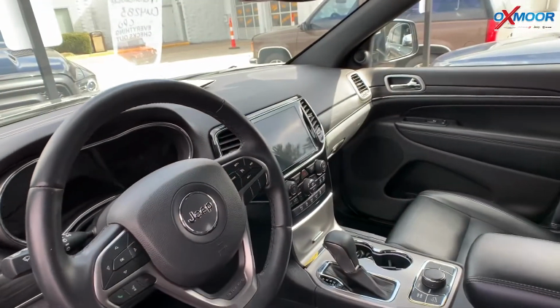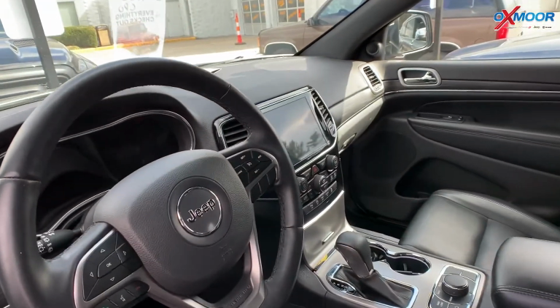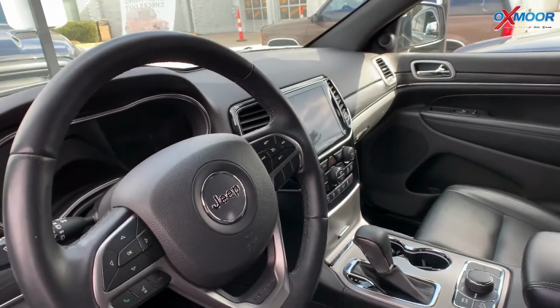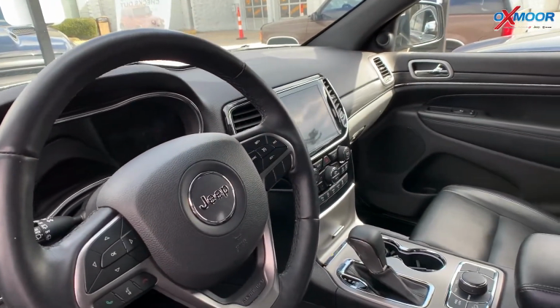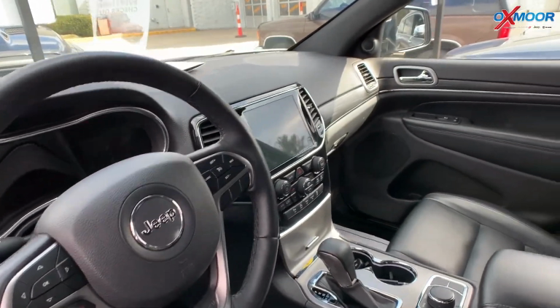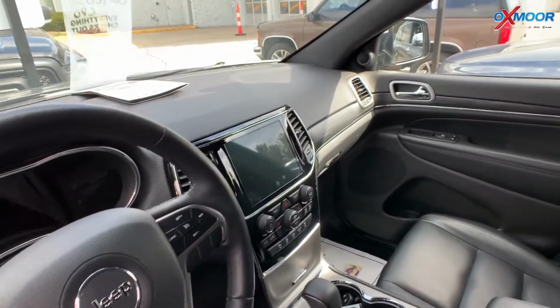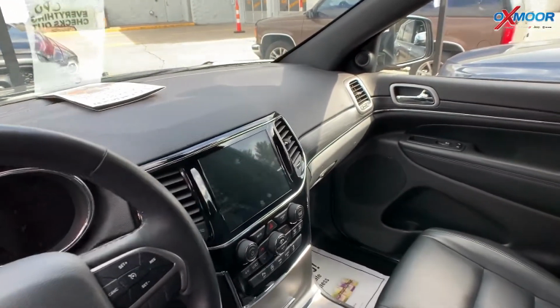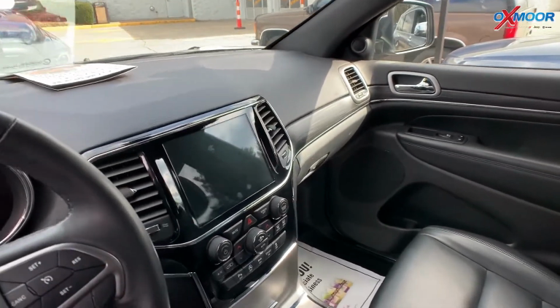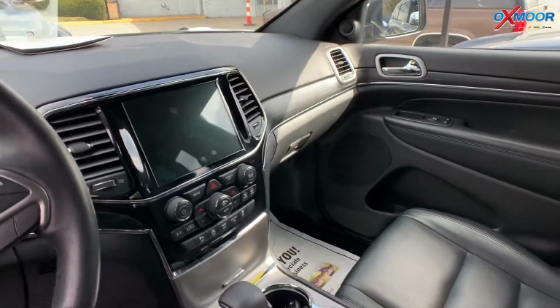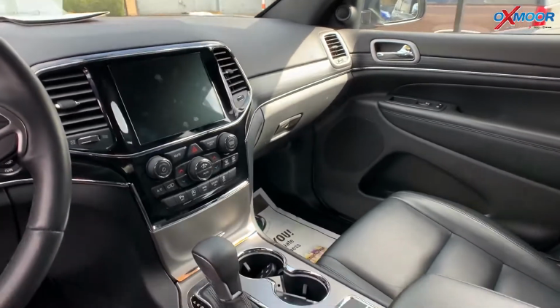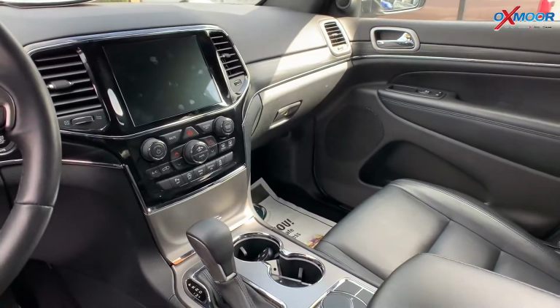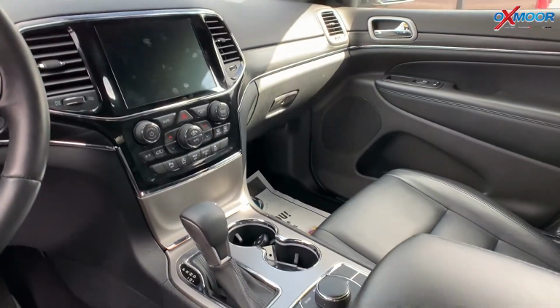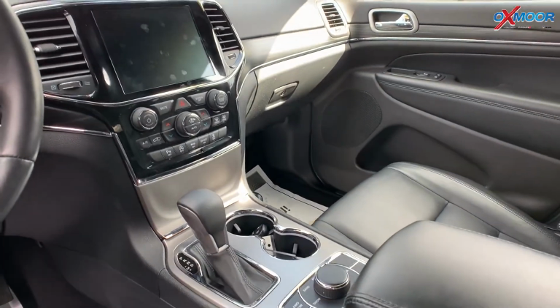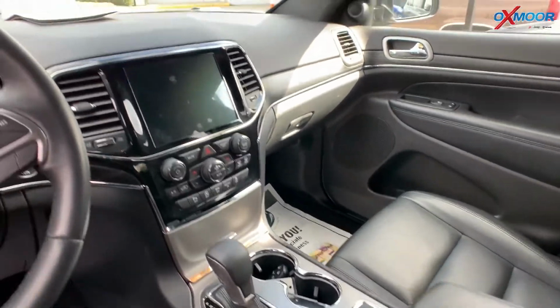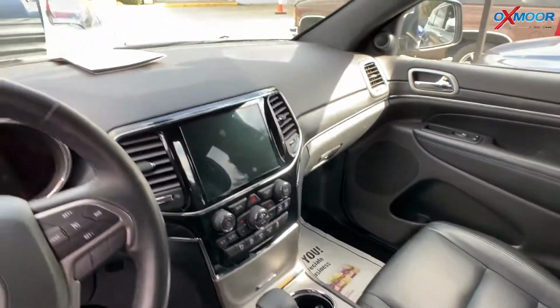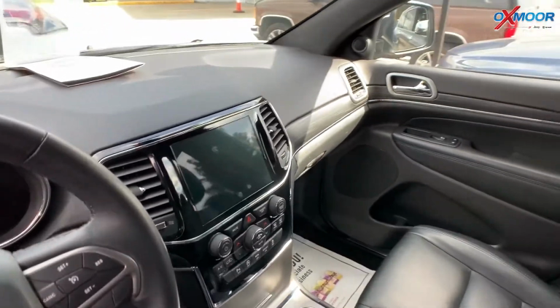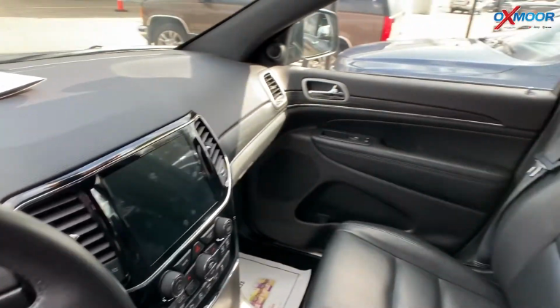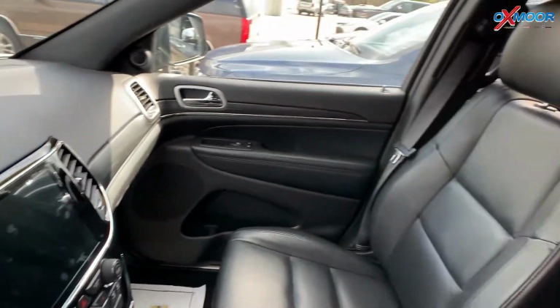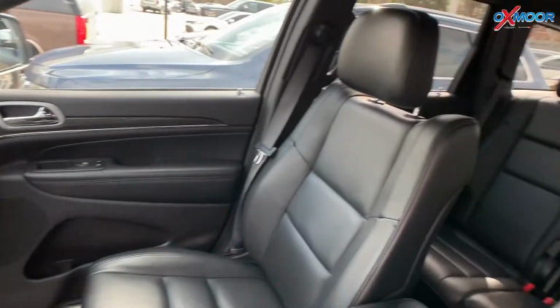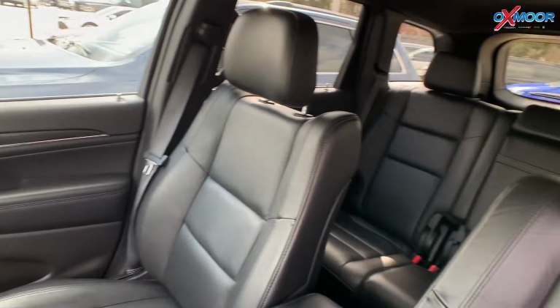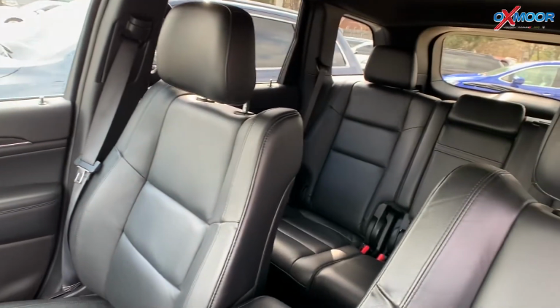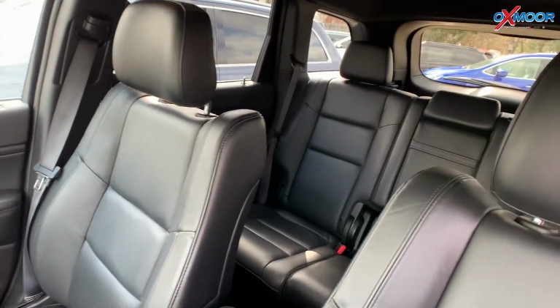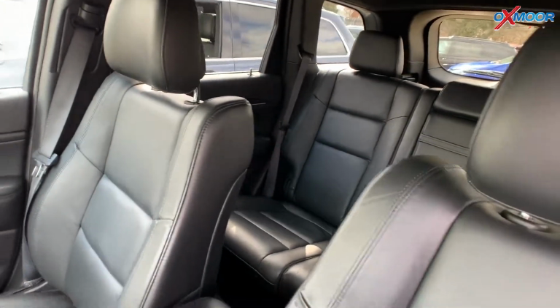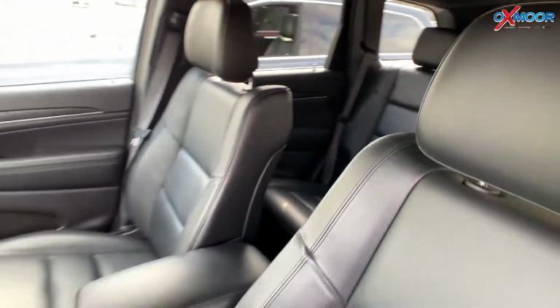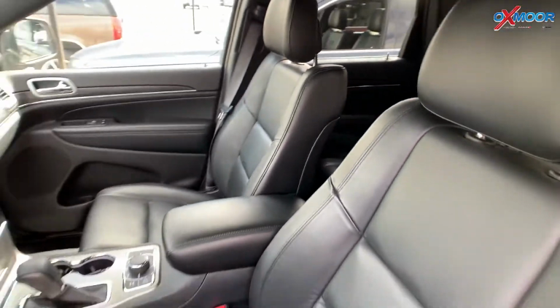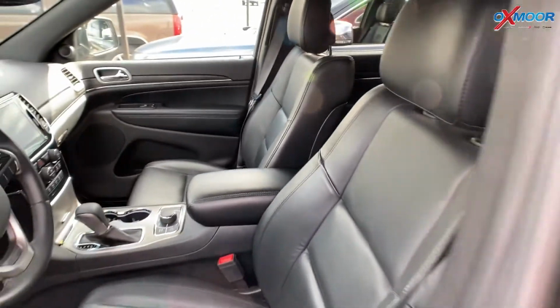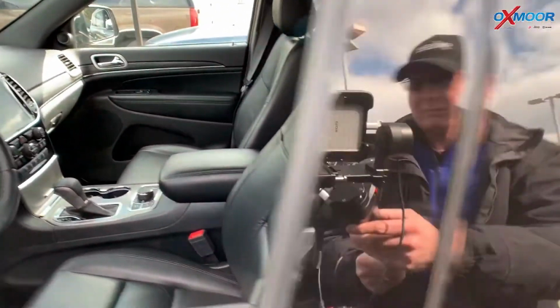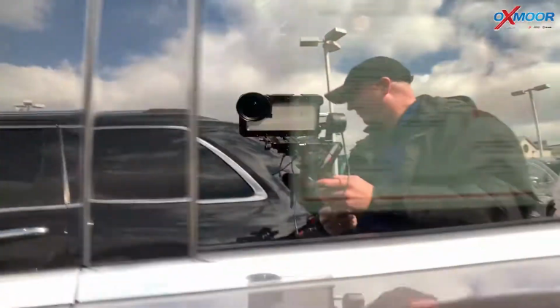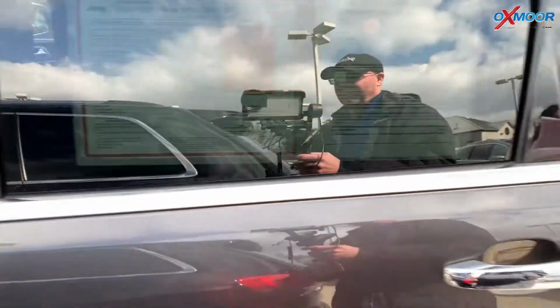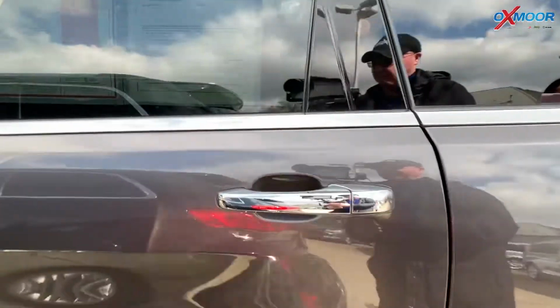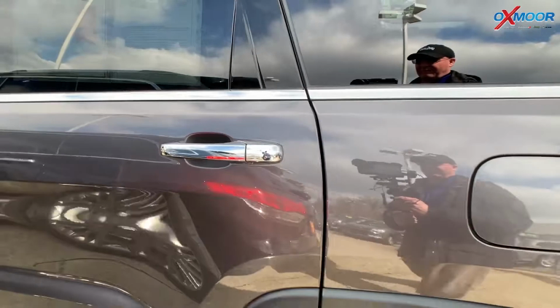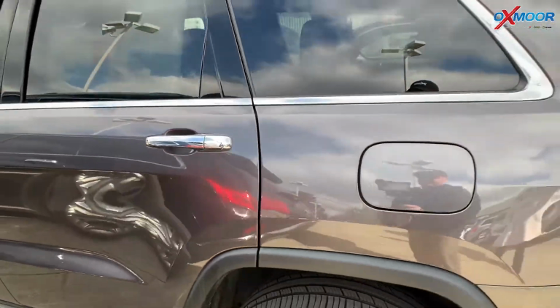This one has the suspension package and there's heated memory seating. That interior color is in a black leather. Mileage is 19,416. The price is $31,500.